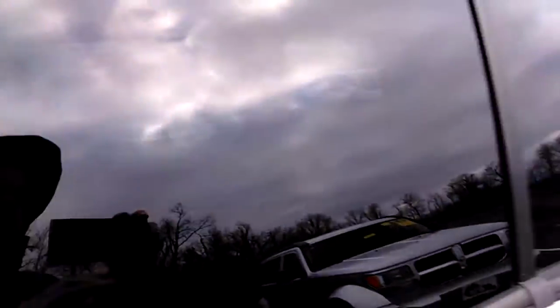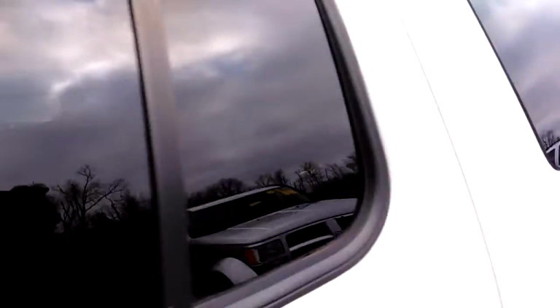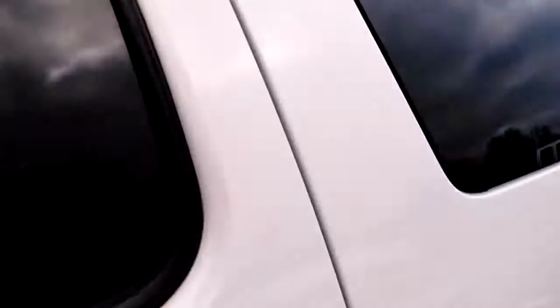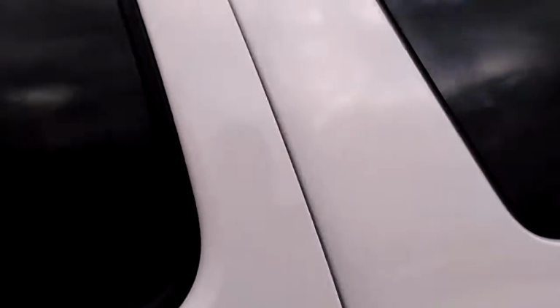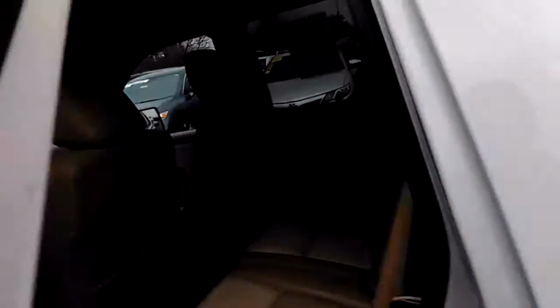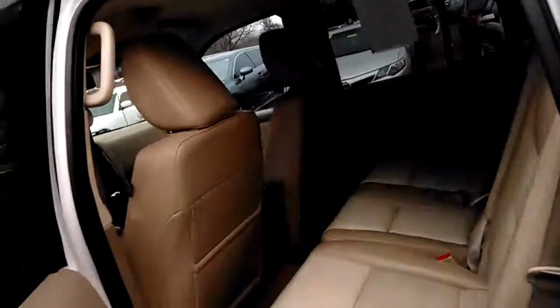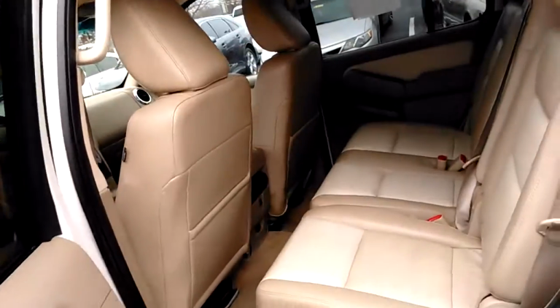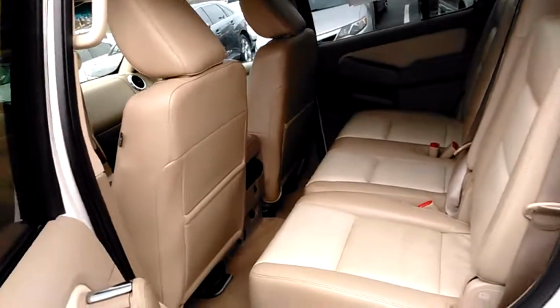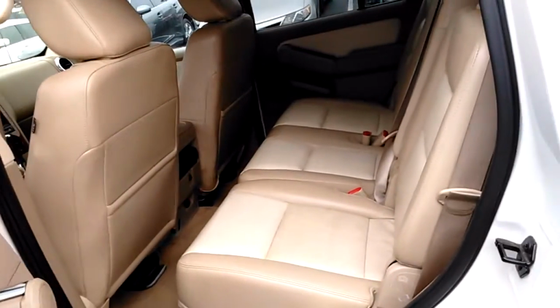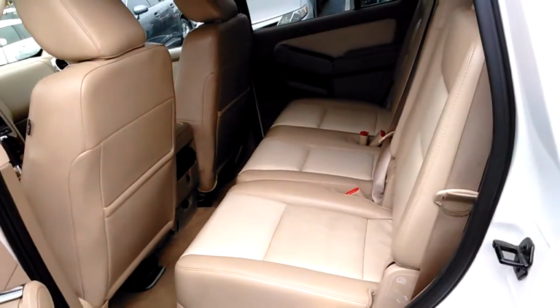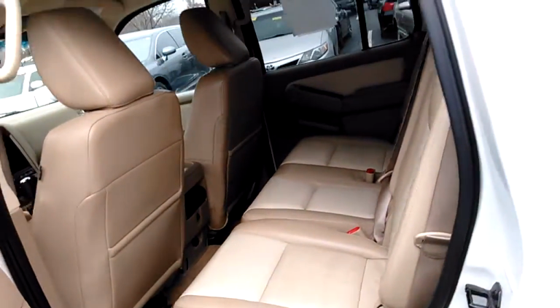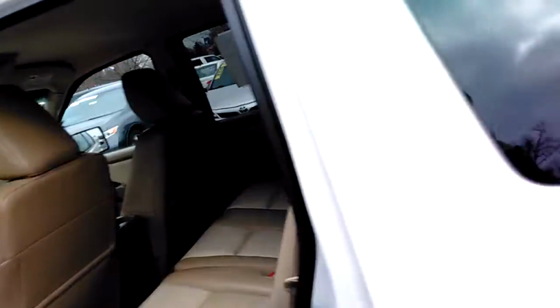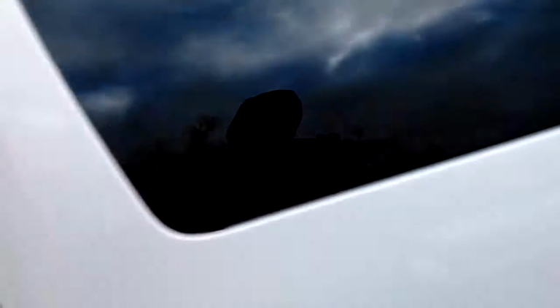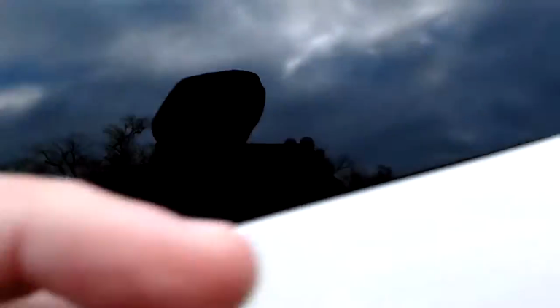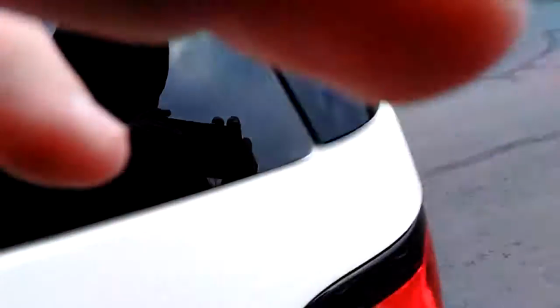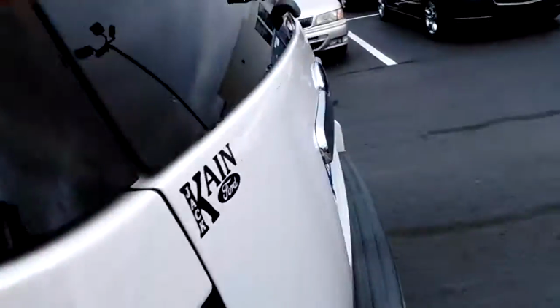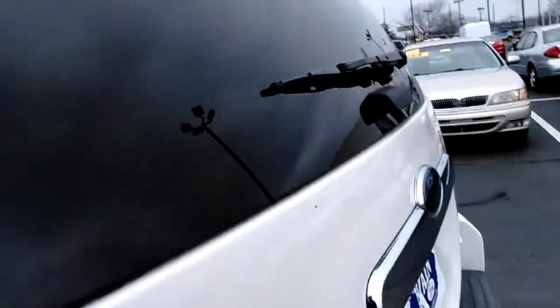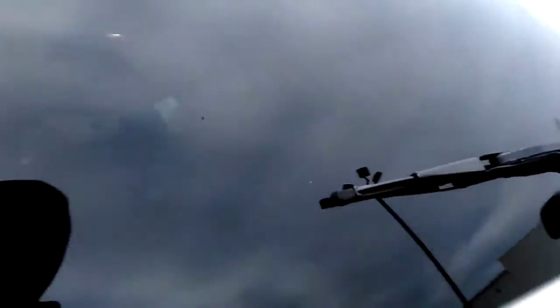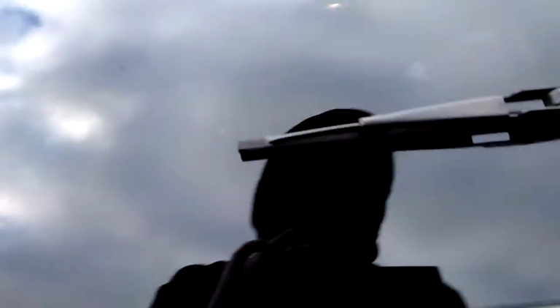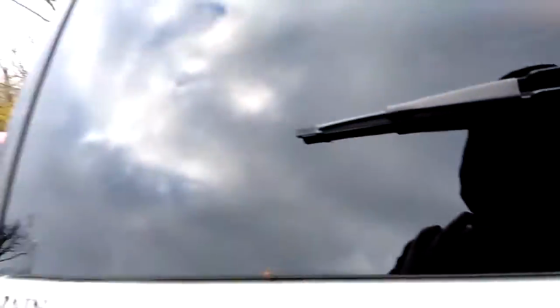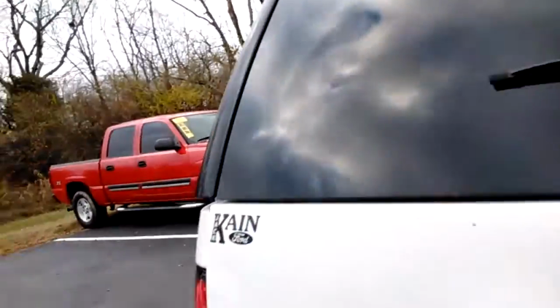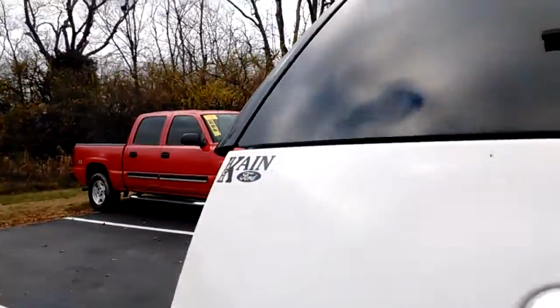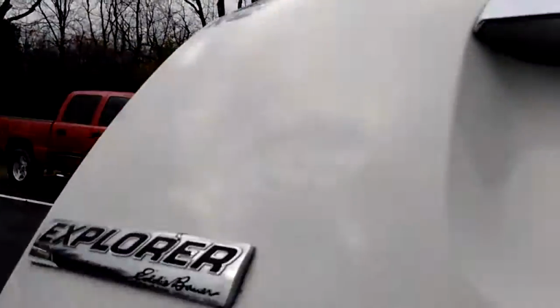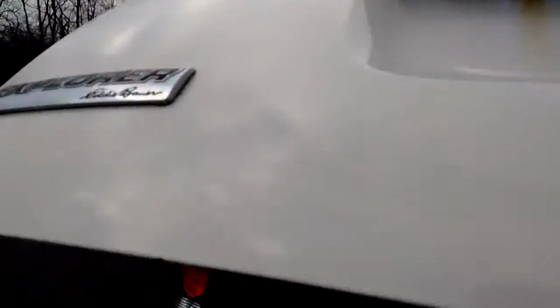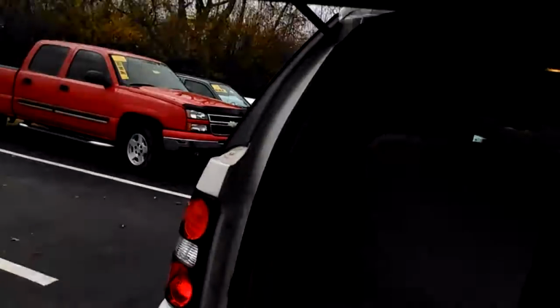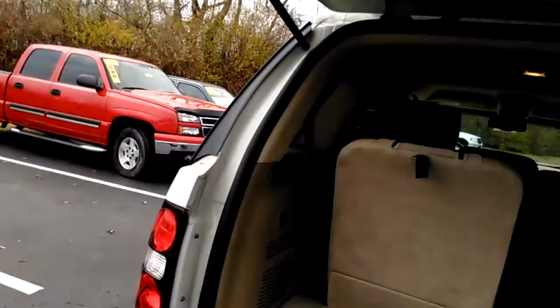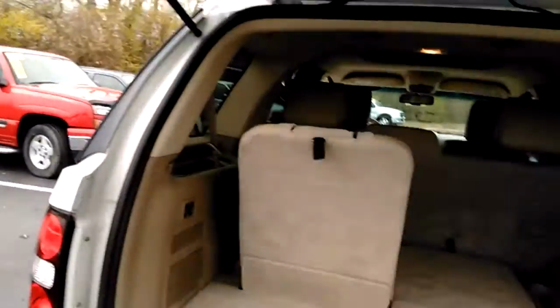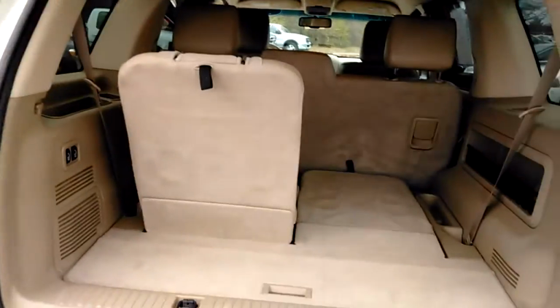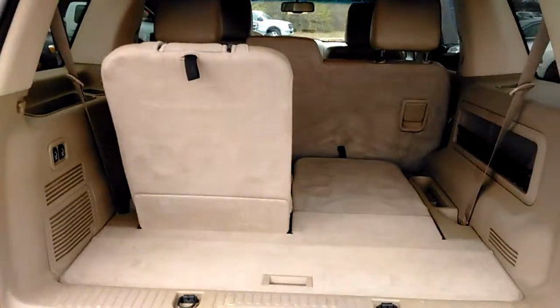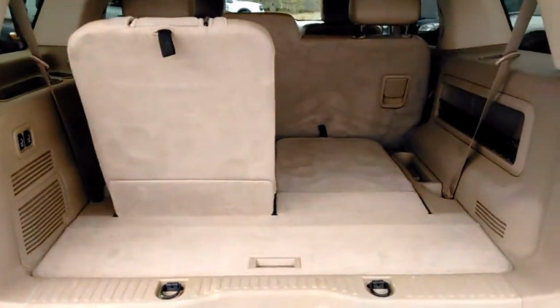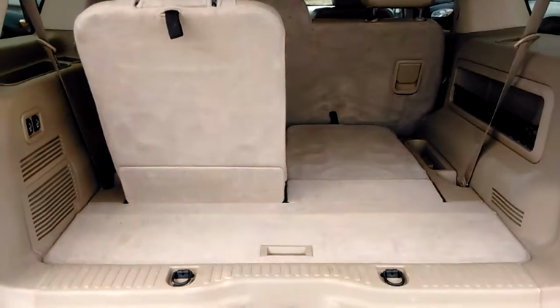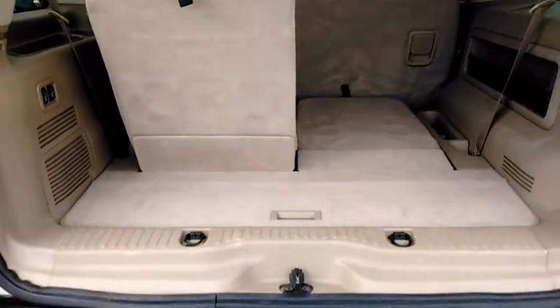It's got good space in the second row. You can fold all these seats flat. He's a young person, so he might like to go camping or something. Flip this up, and the third row seat goes down as well.